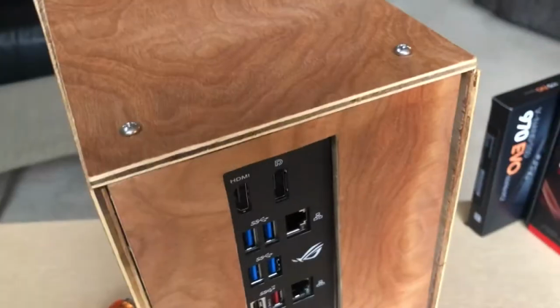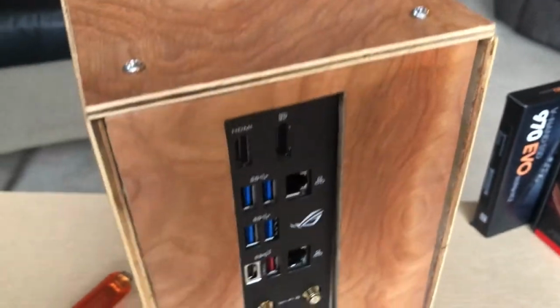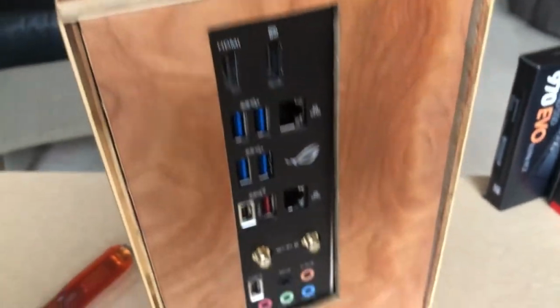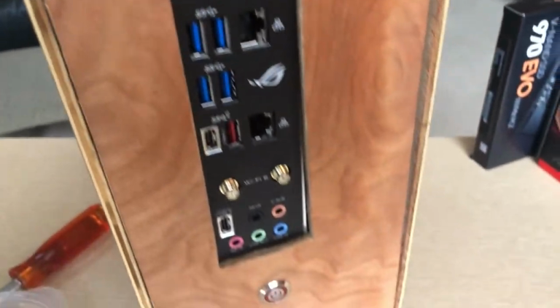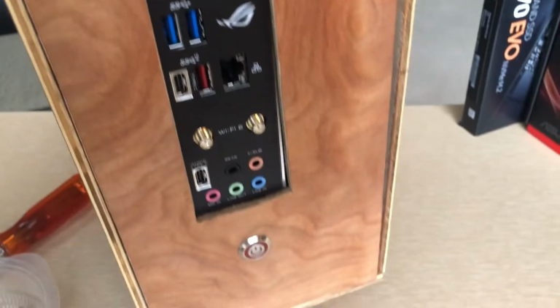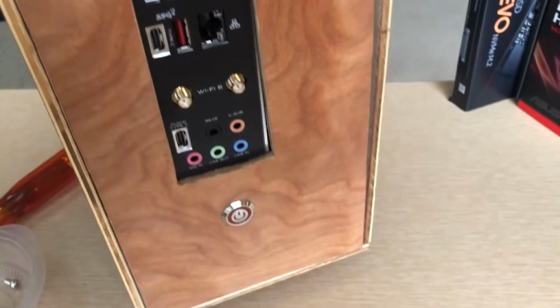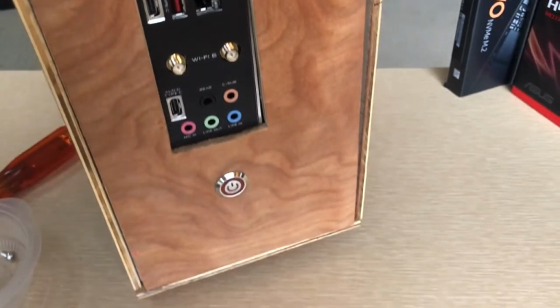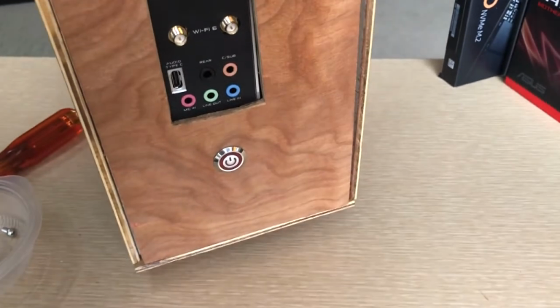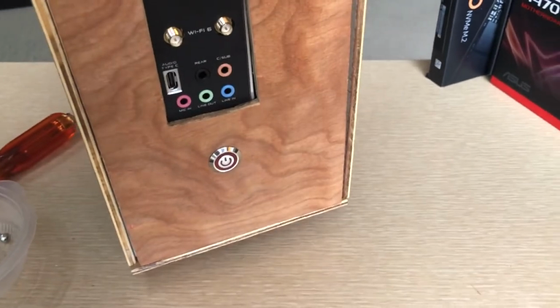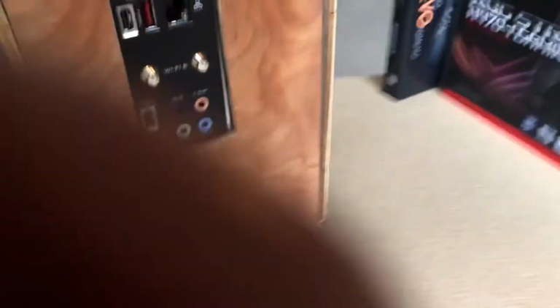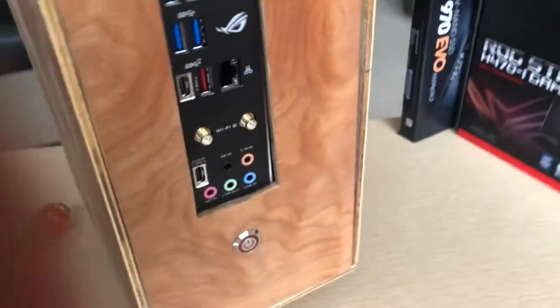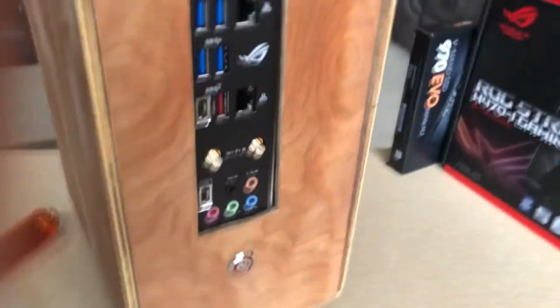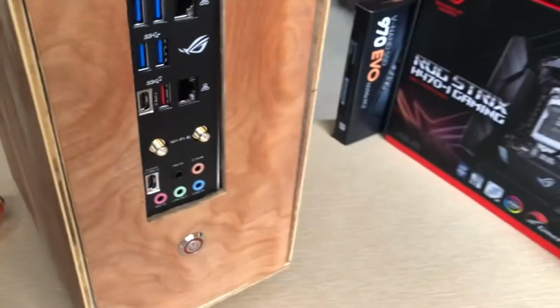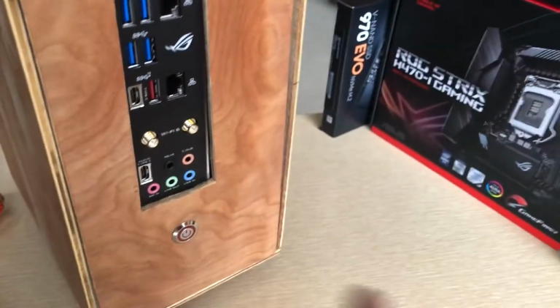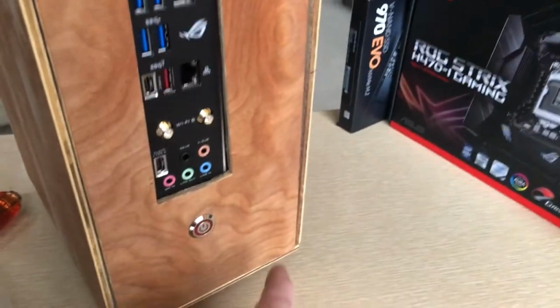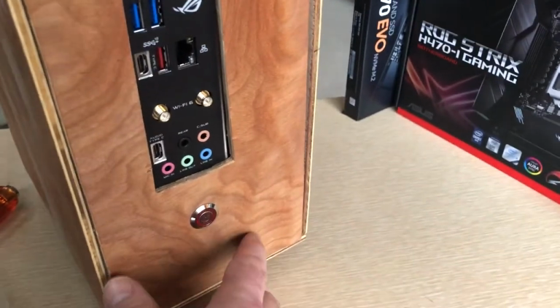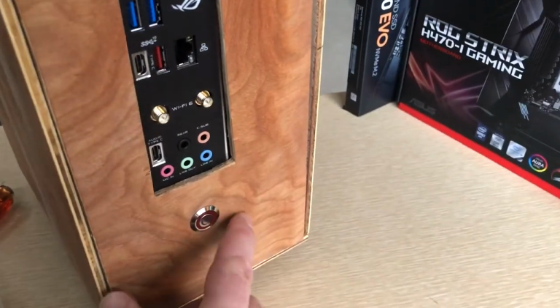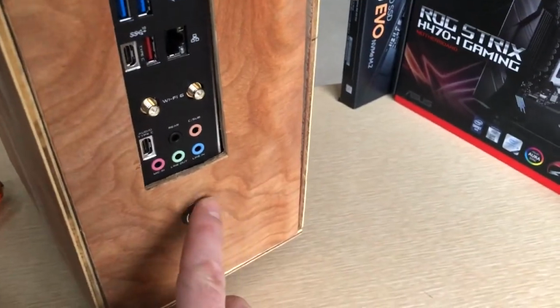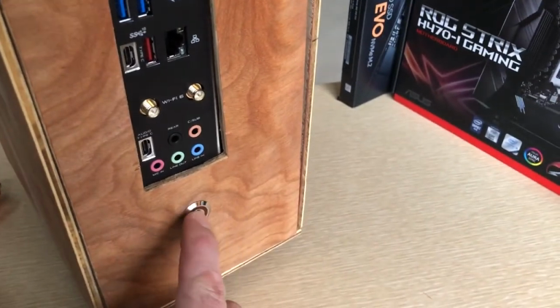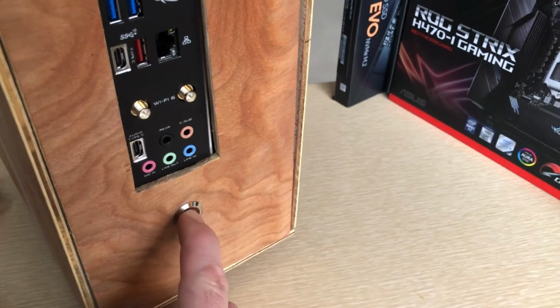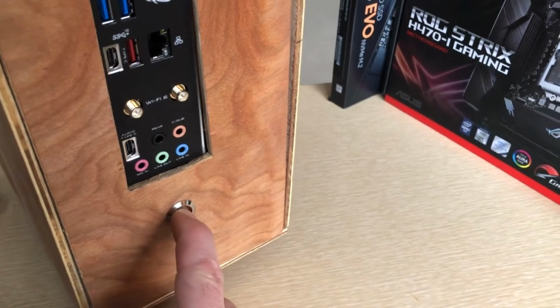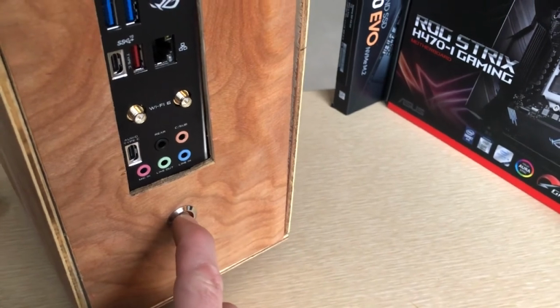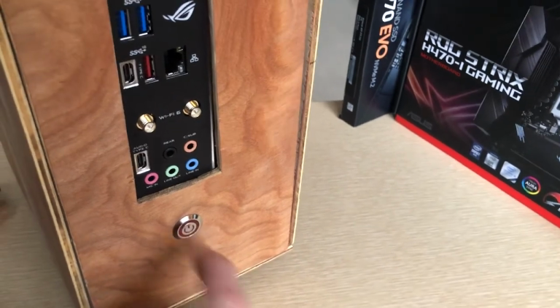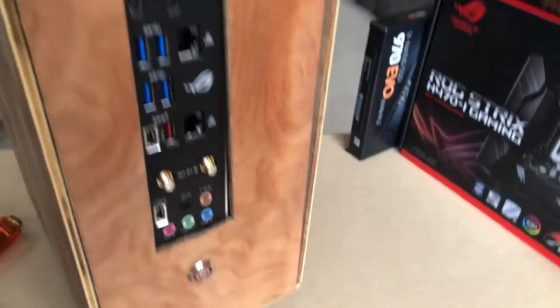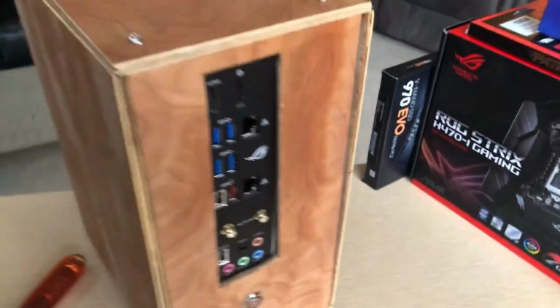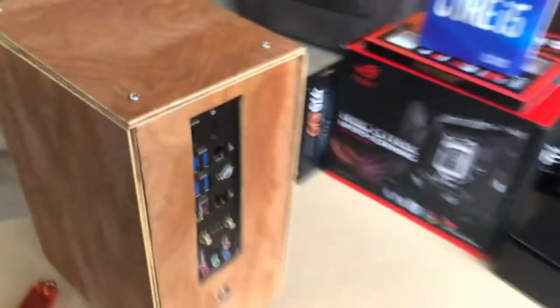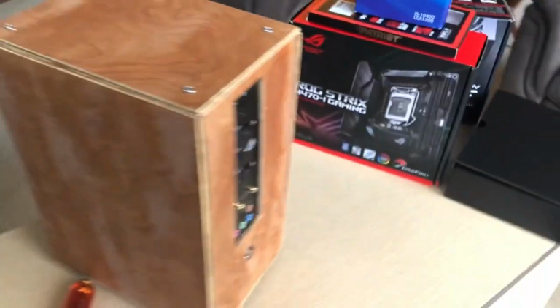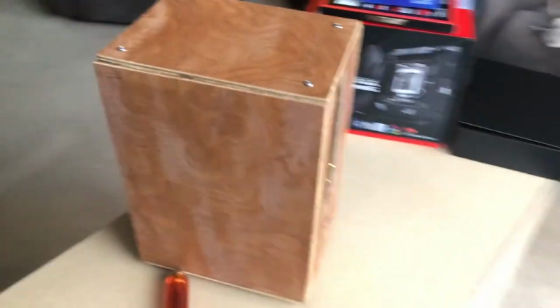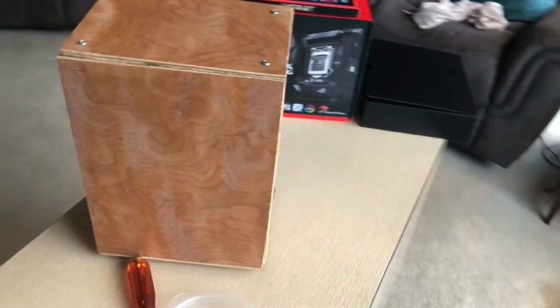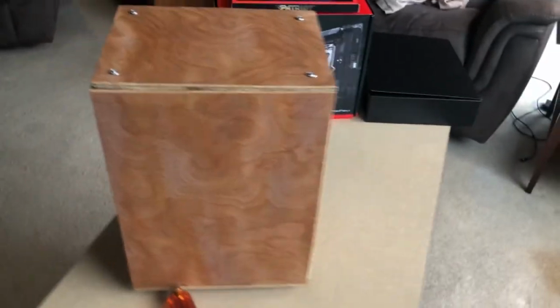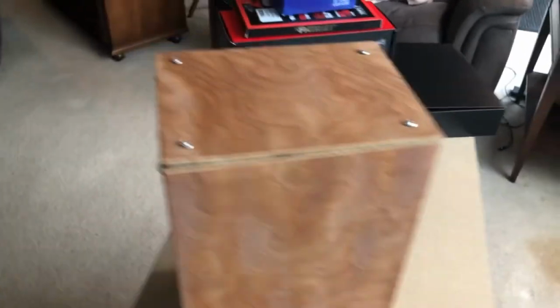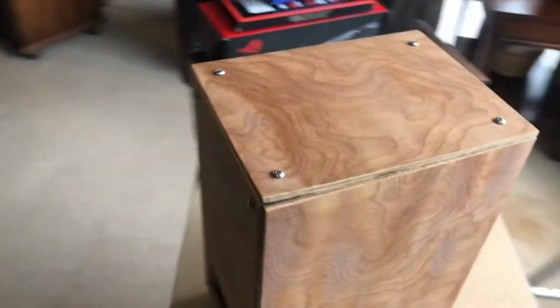And there we have it — look at that! That front panel looks really nice in there. Got a nice big push button to turn it on, and I think it's going to look great out in the living room.